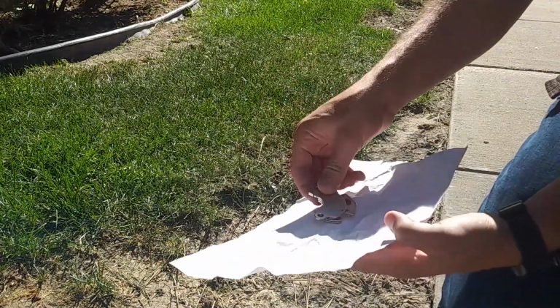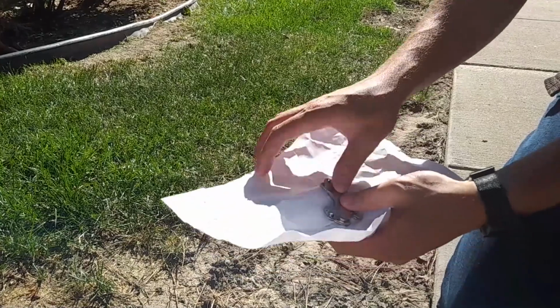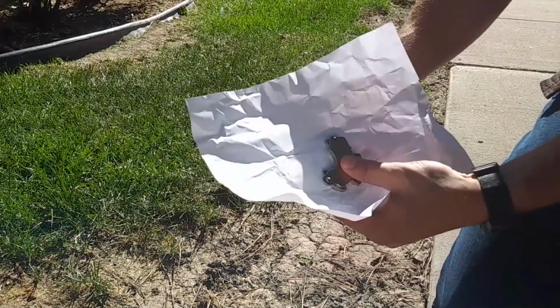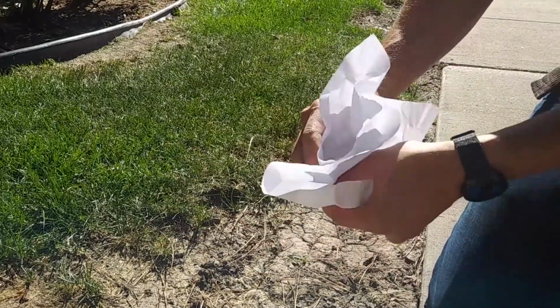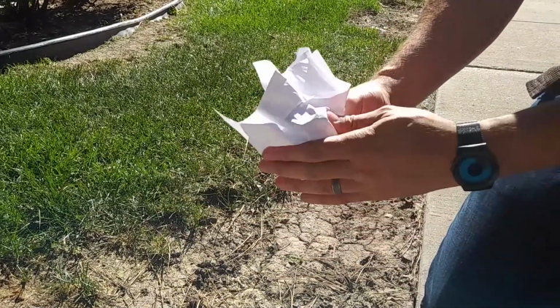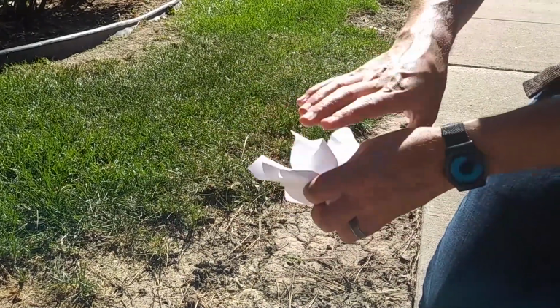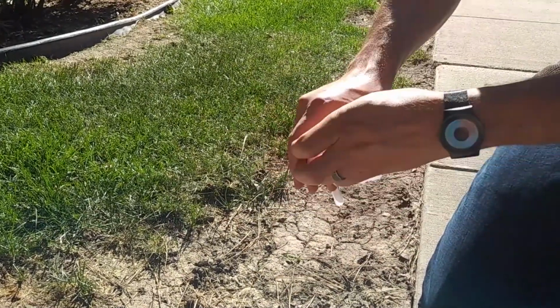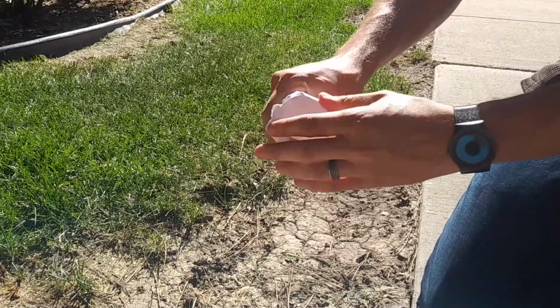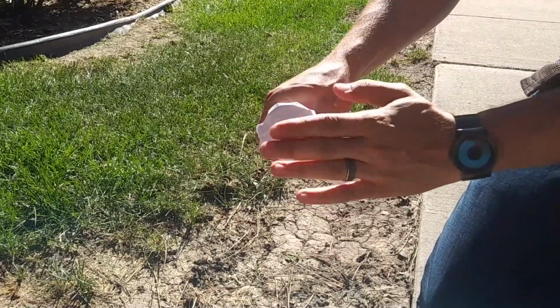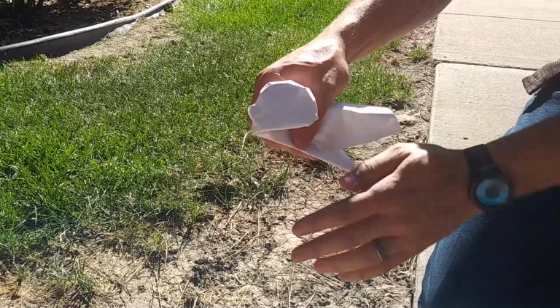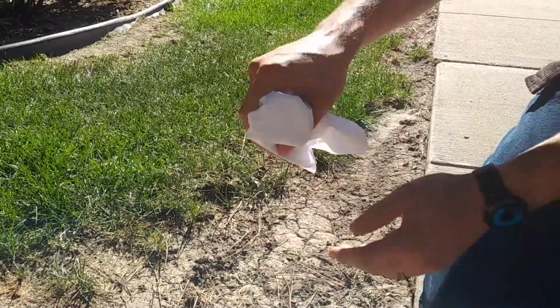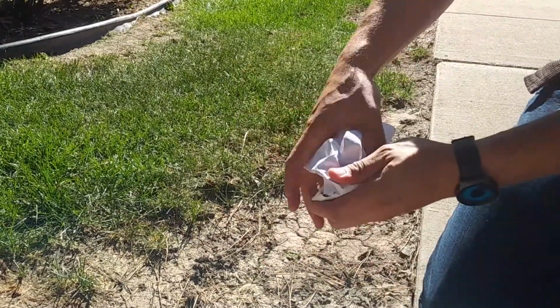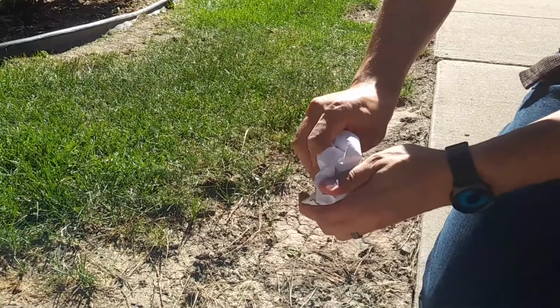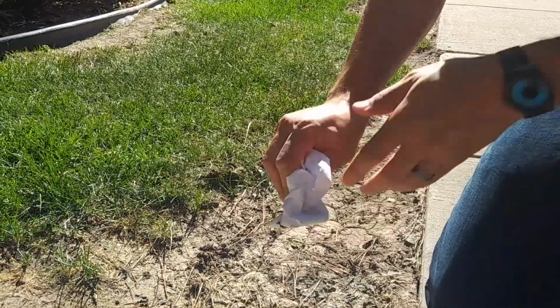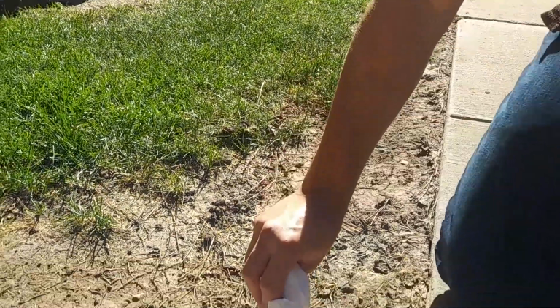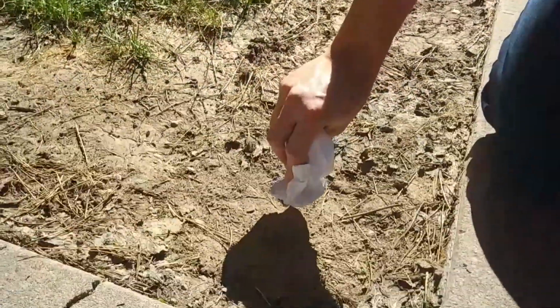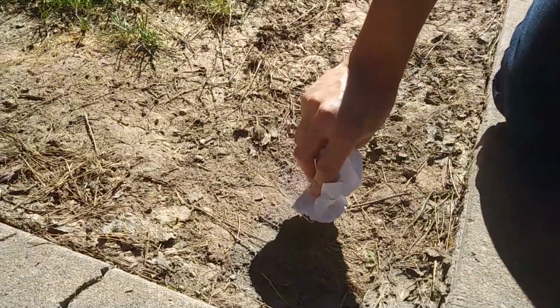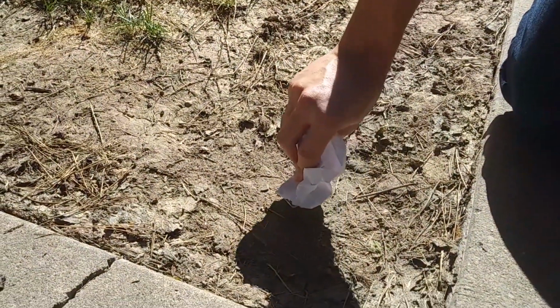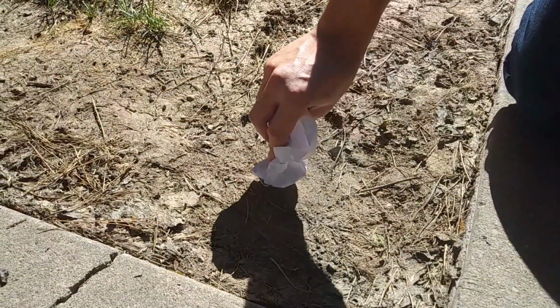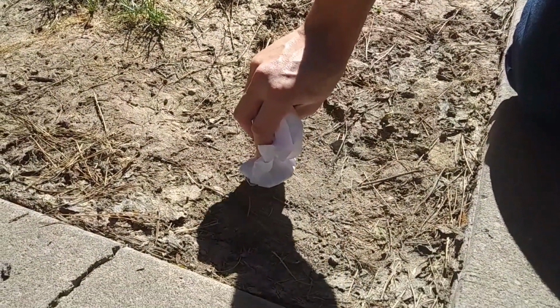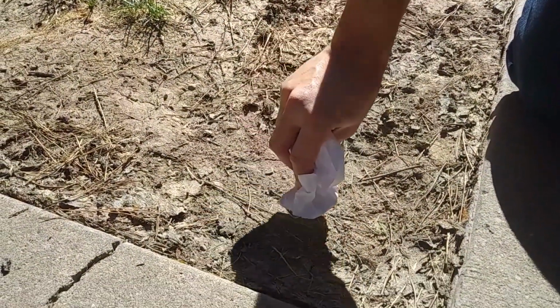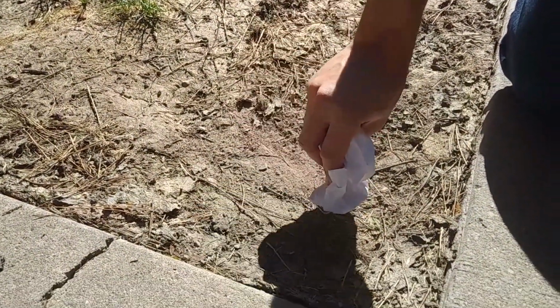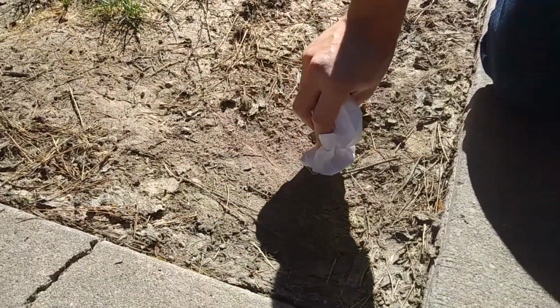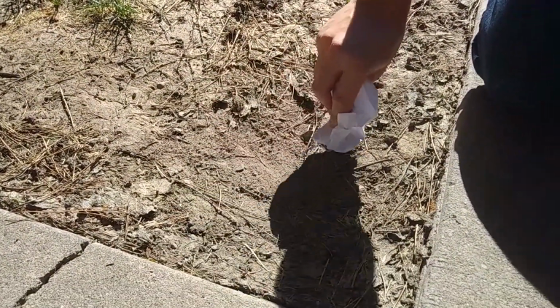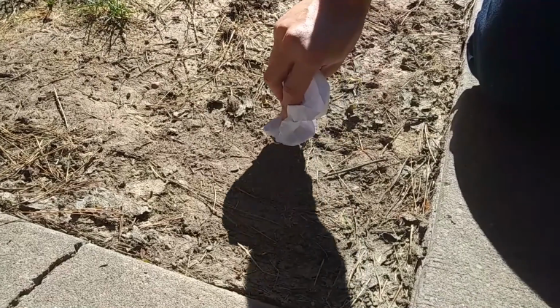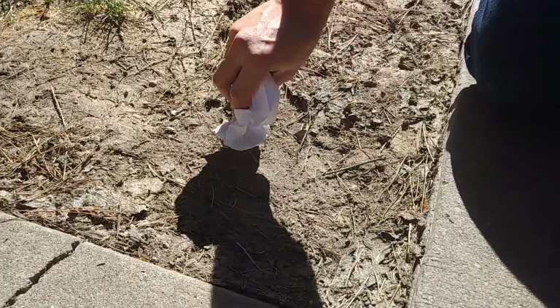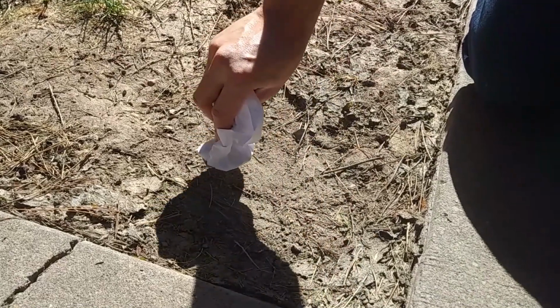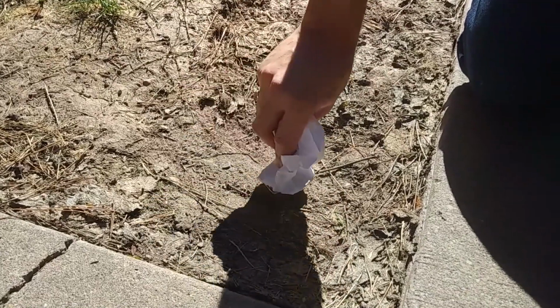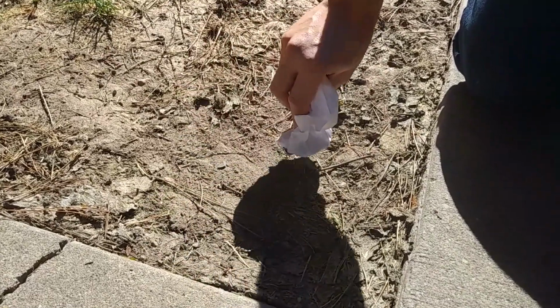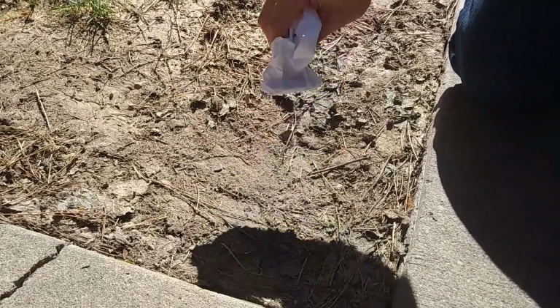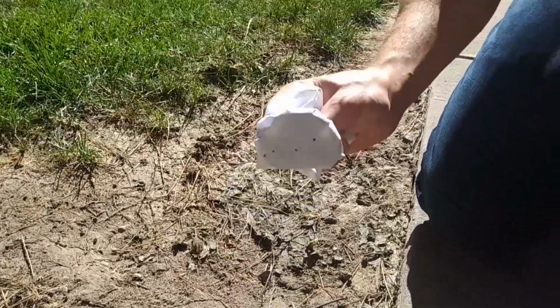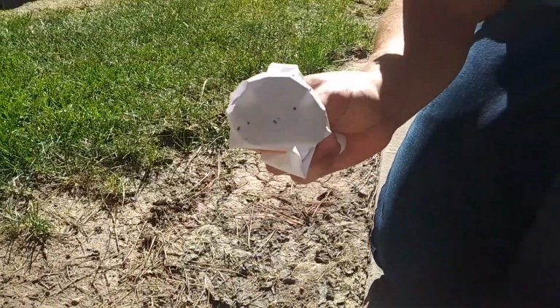Wrapping the paper around the magnet is so we can easily collect whatever the magnet picks up. Then pass the paper-wrapped magnet over loose dirt. This will pick up any magnetic dirt particles. Continue this process until you have a small pile of dirt.